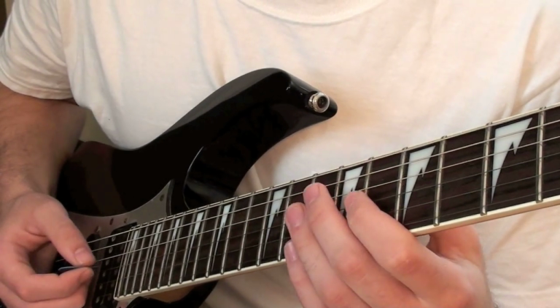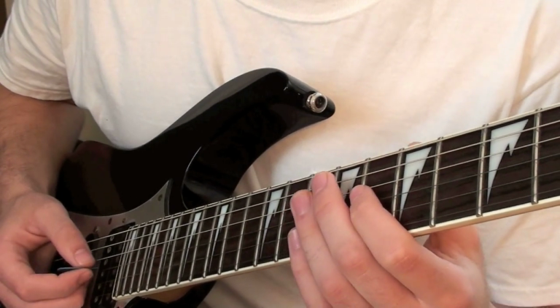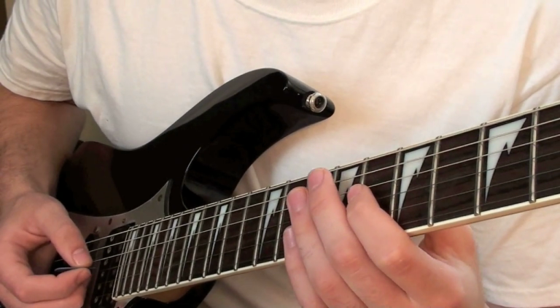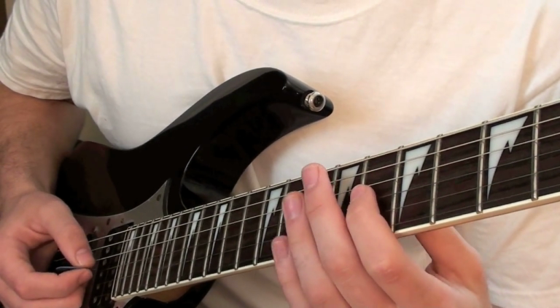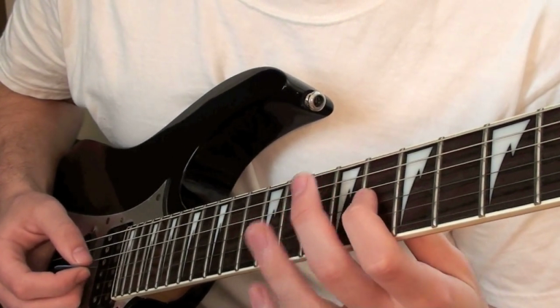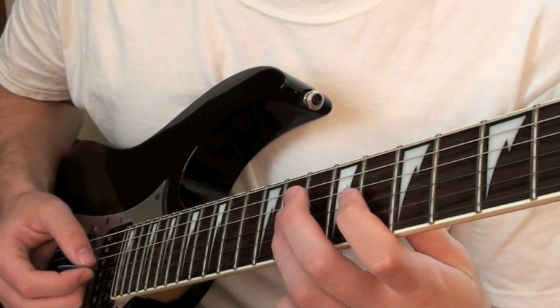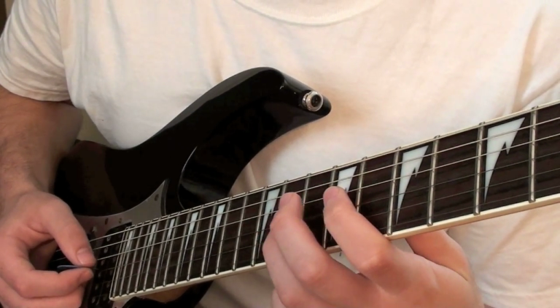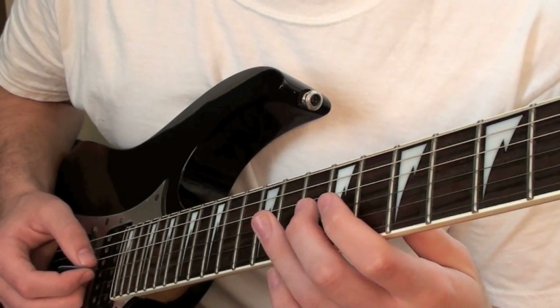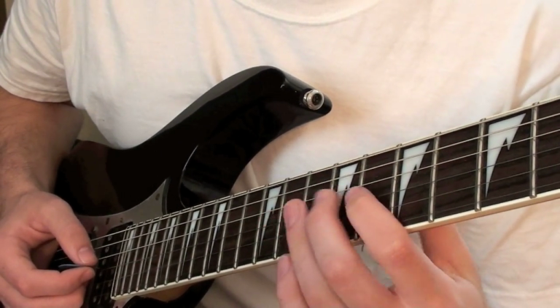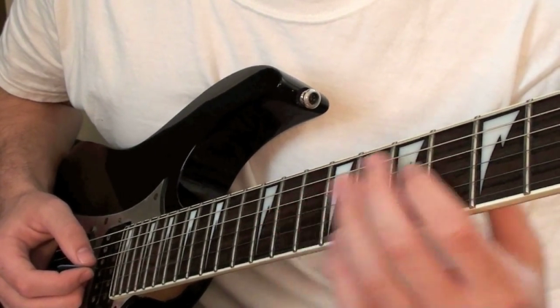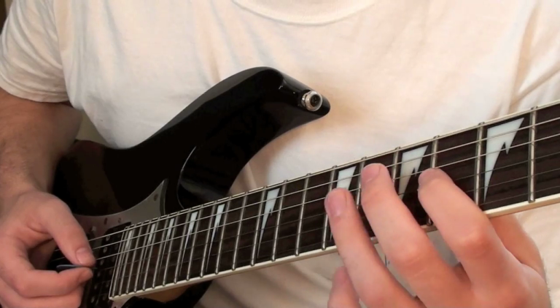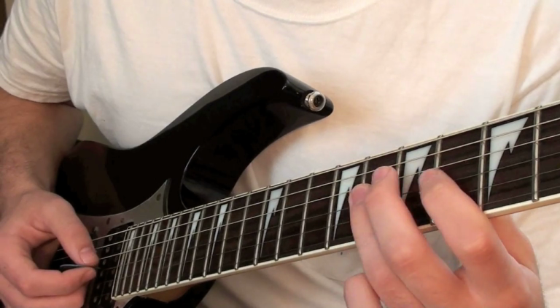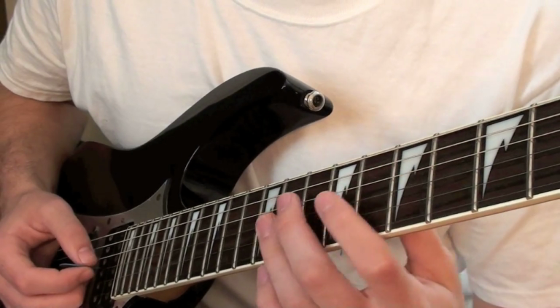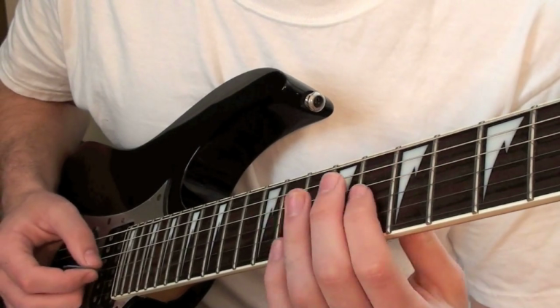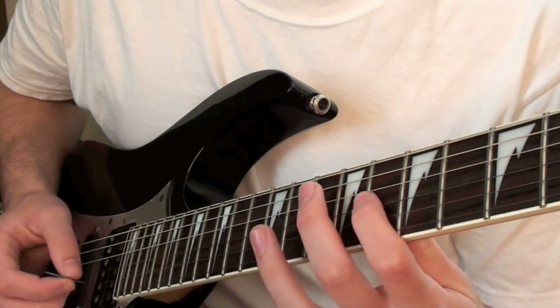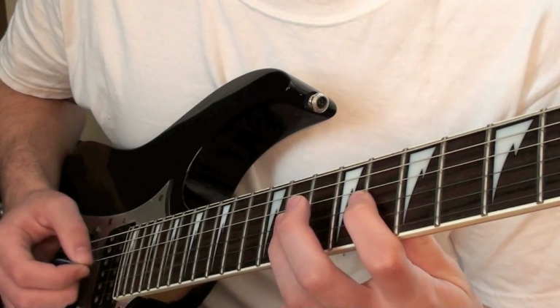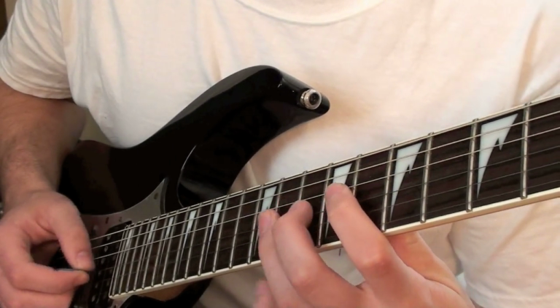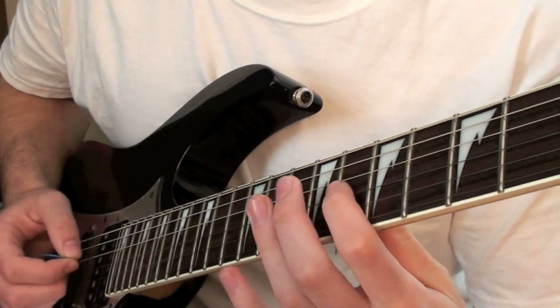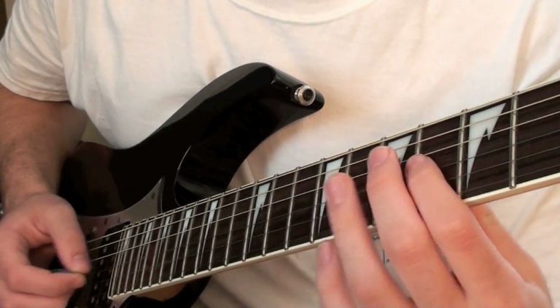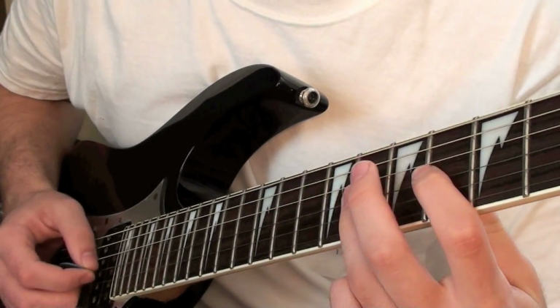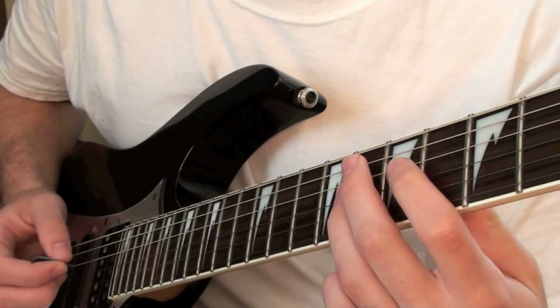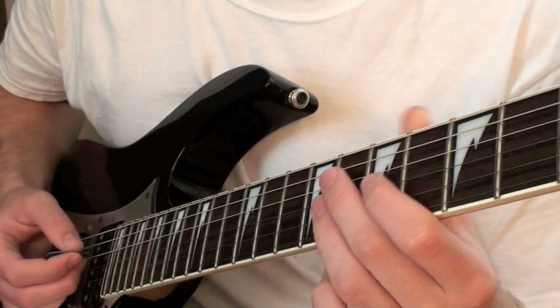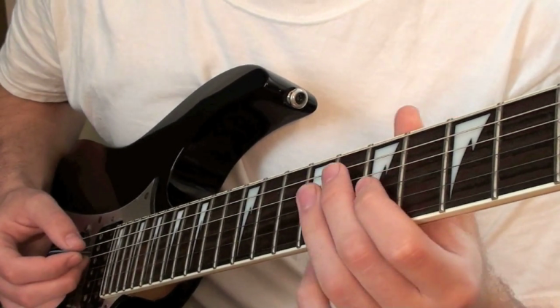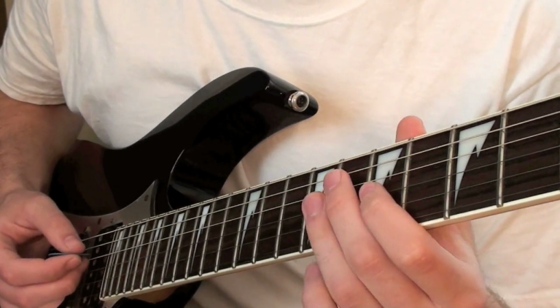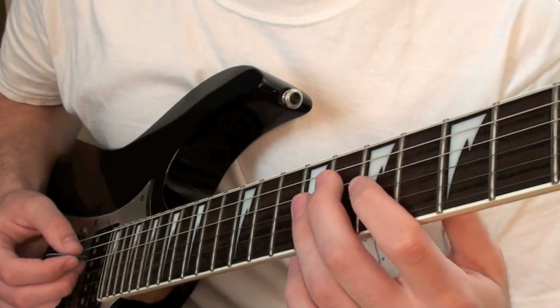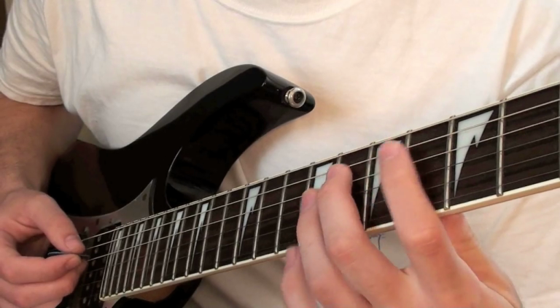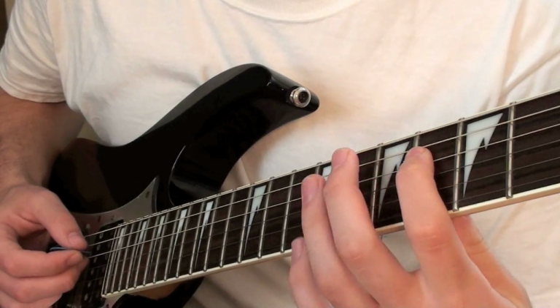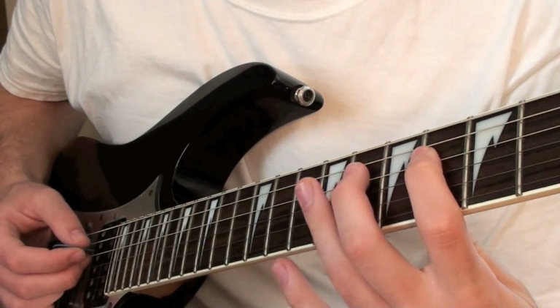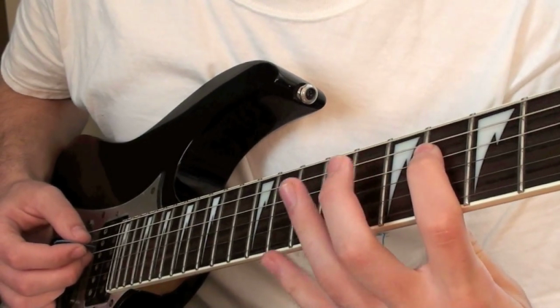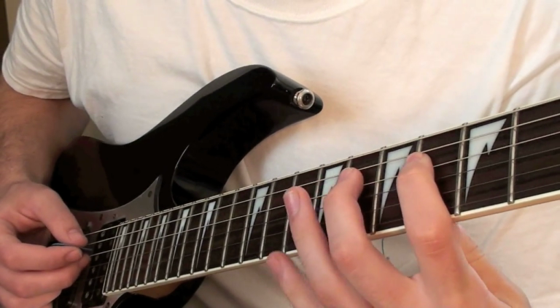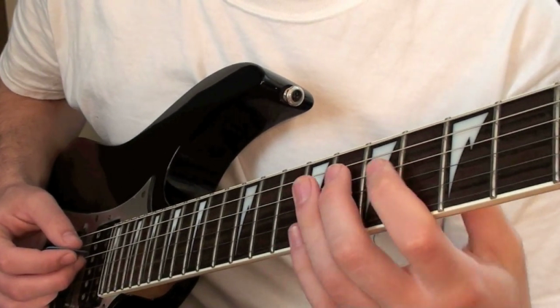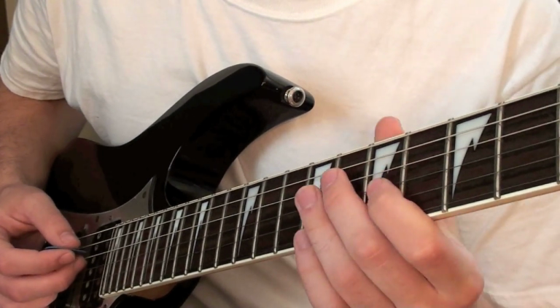Then you'll play 8, 11, 10, 8, 6, 8. And then you'll play 8, 6, 8, 6, 8 on the D.